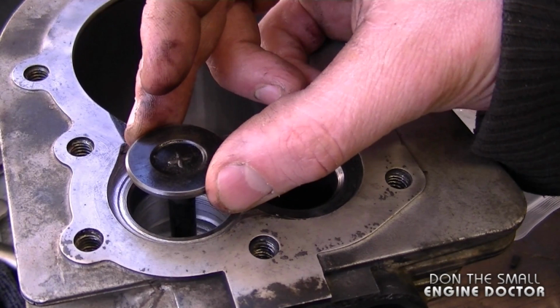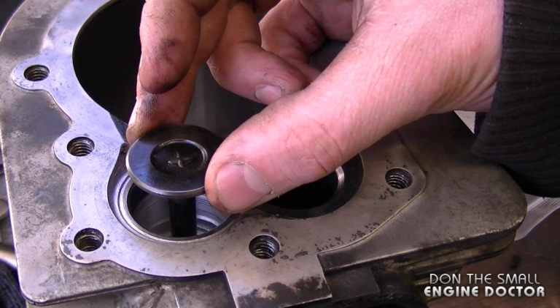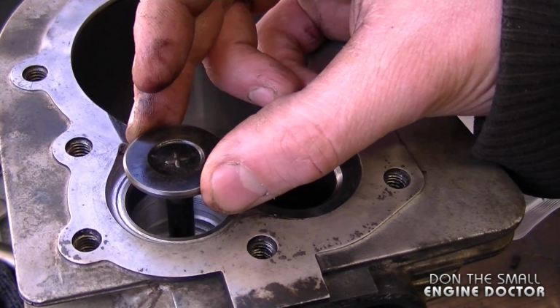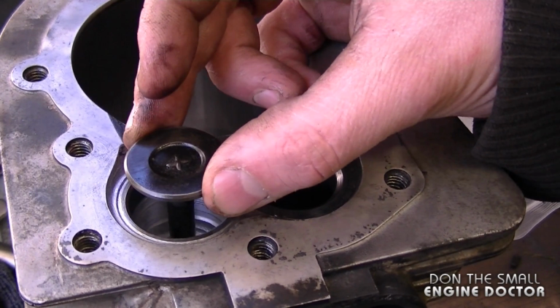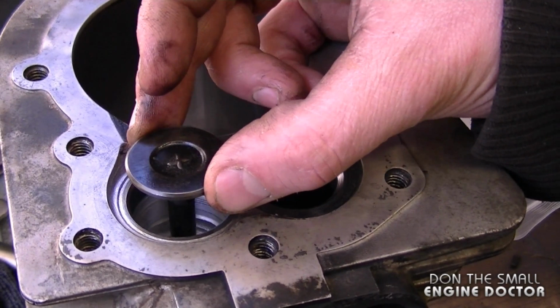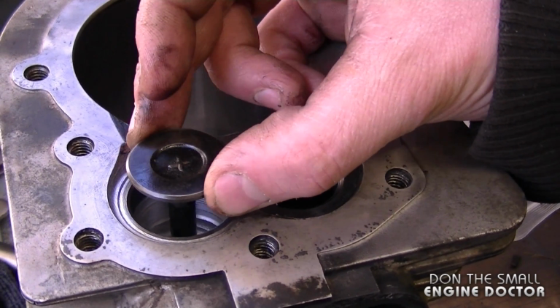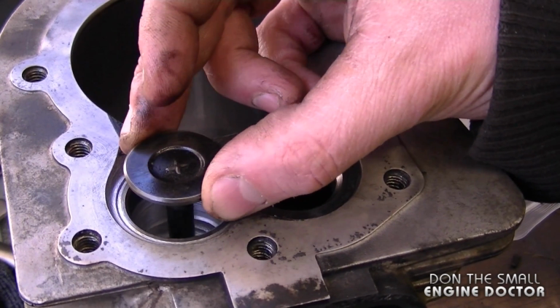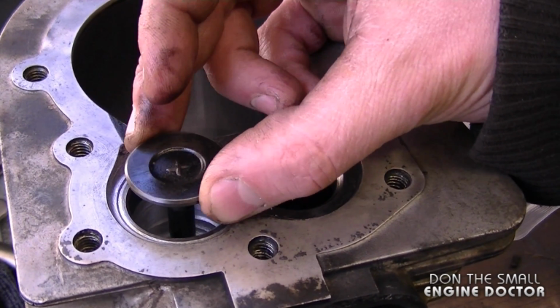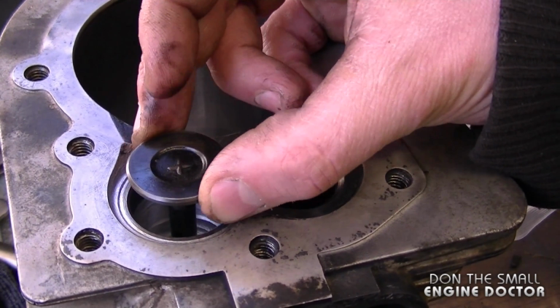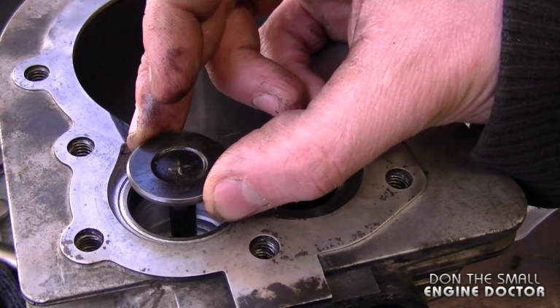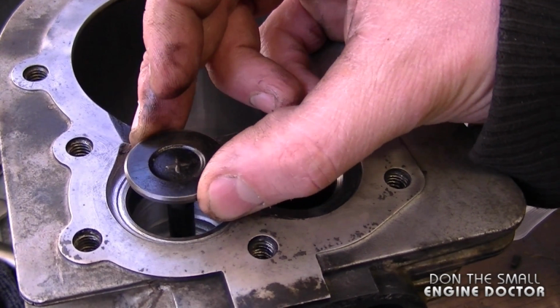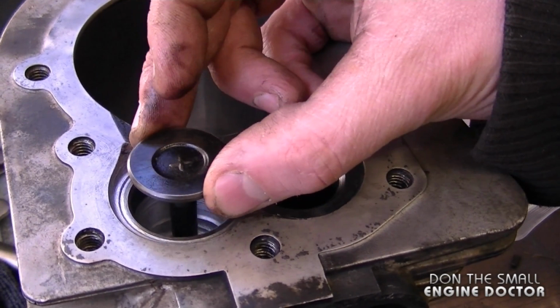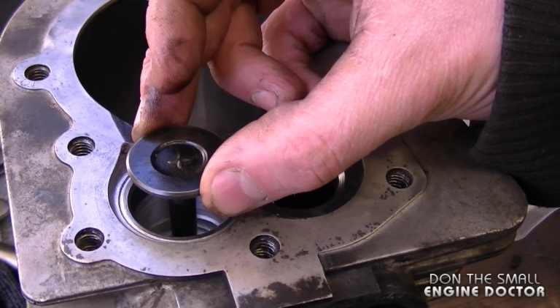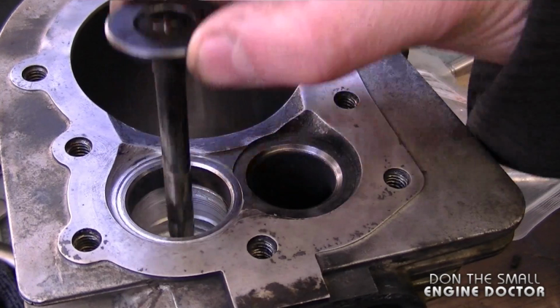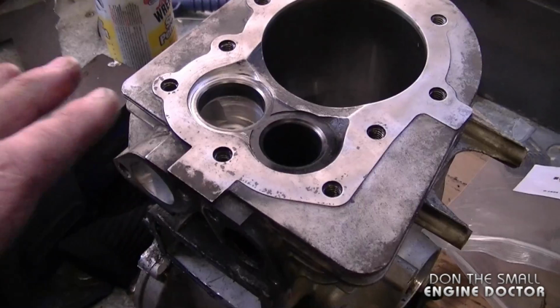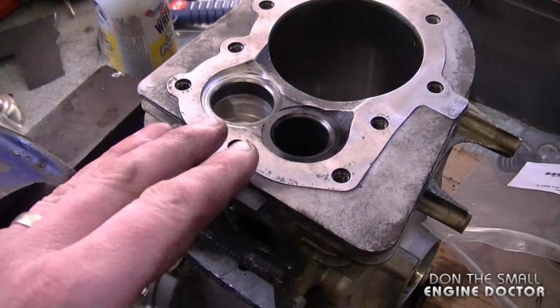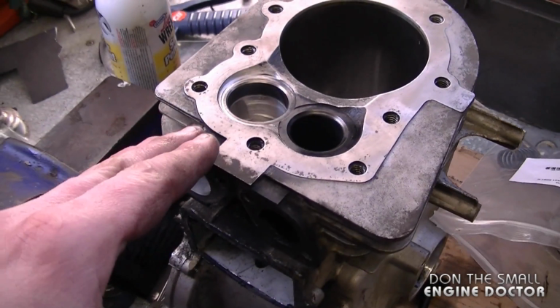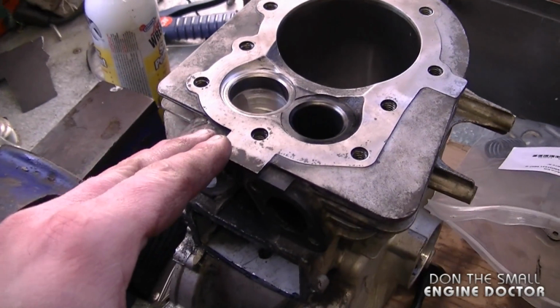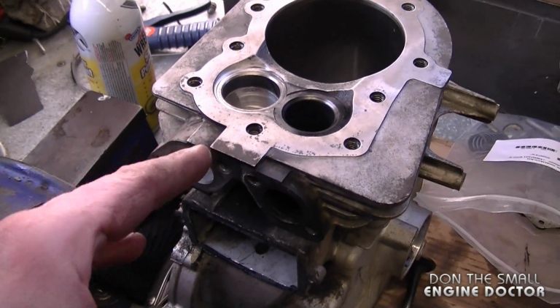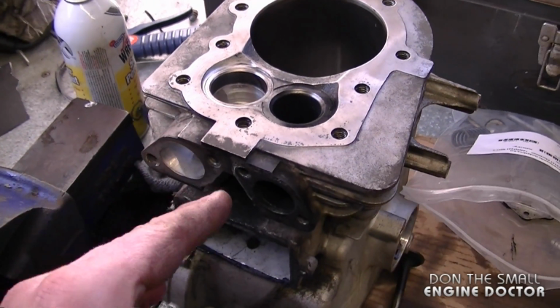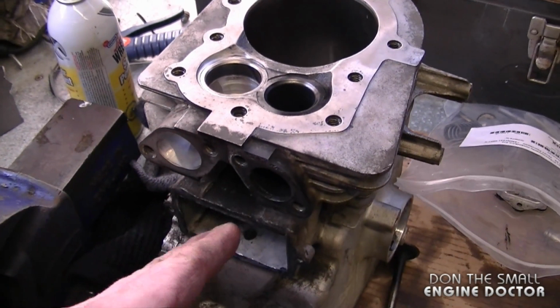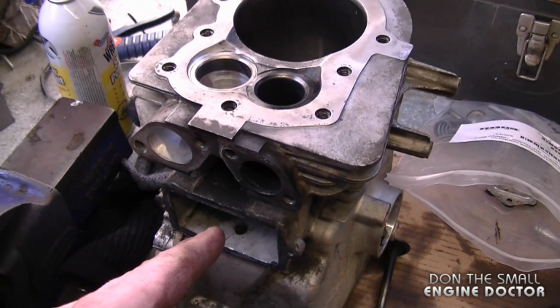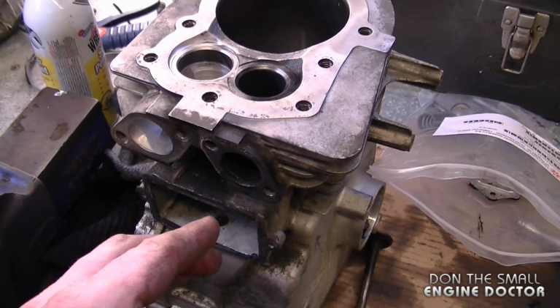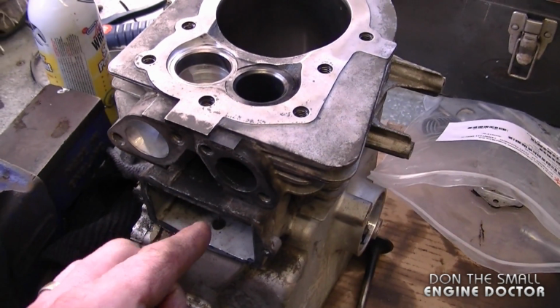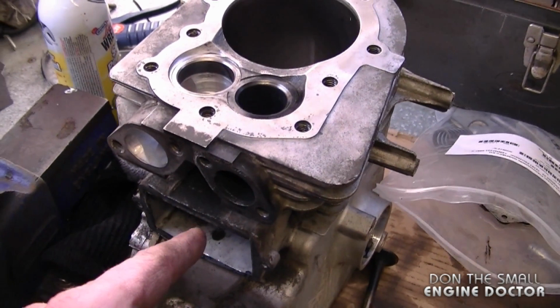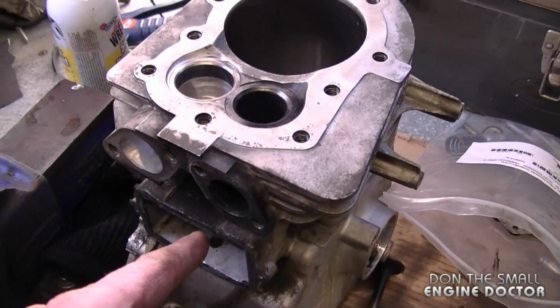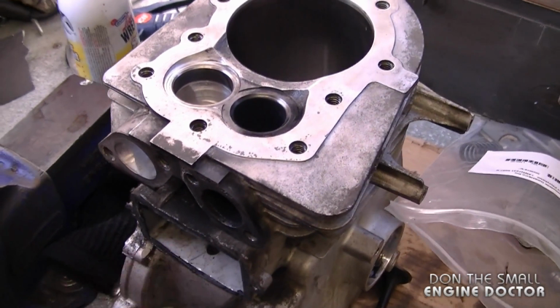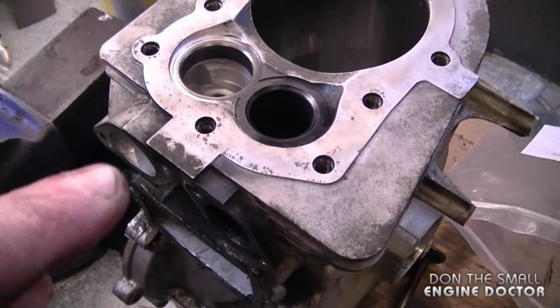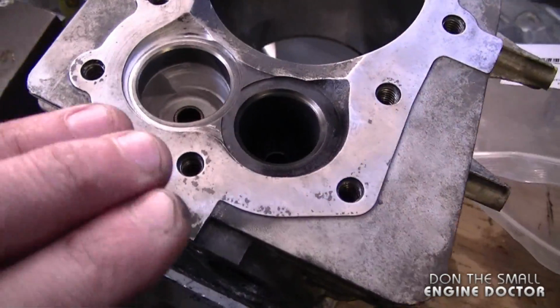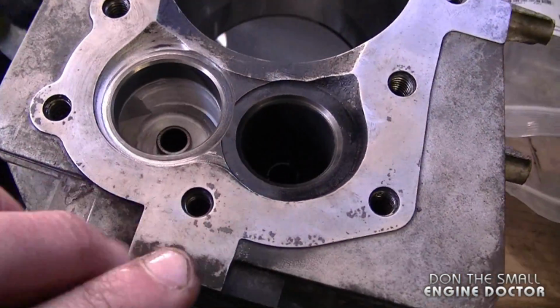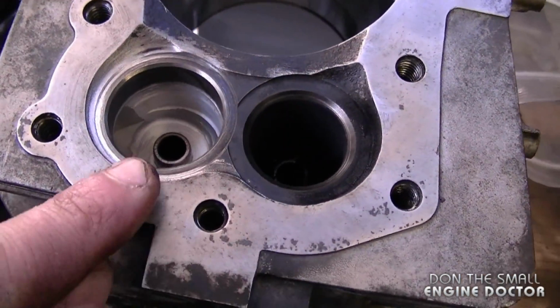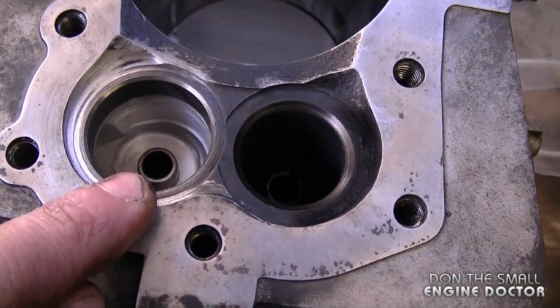The valve guide on the other side is worn out as well. Unless you take the valves out like this, it can be hard to detect that the valve guides are actually worn out.